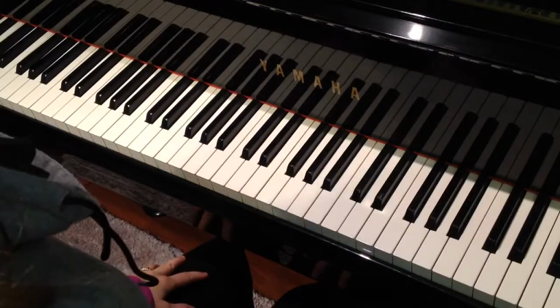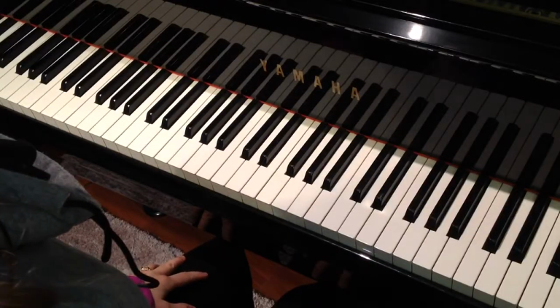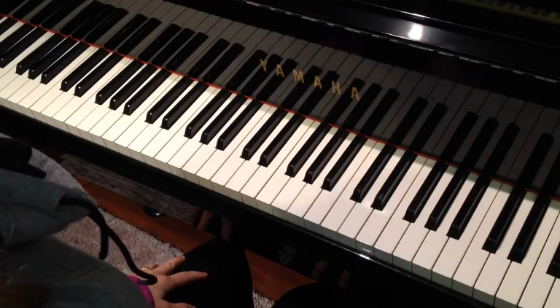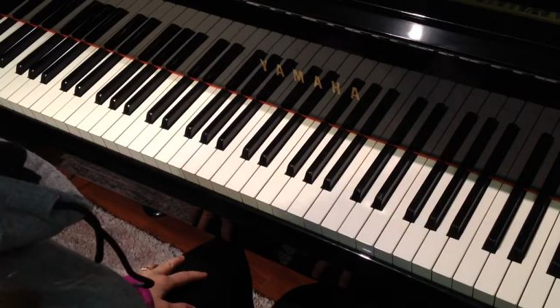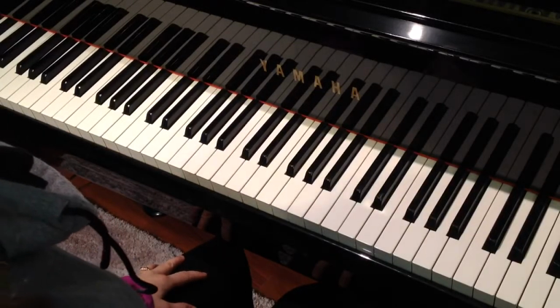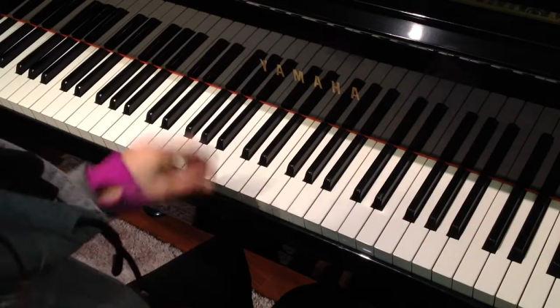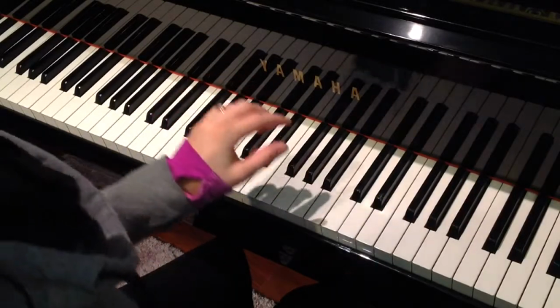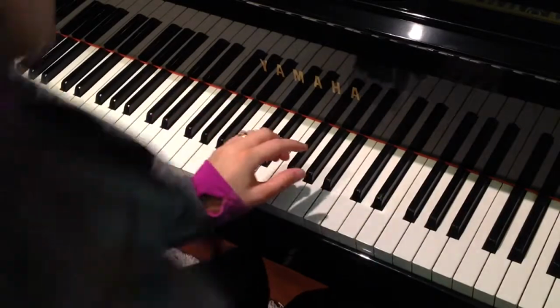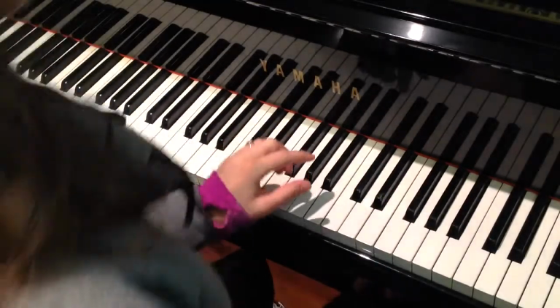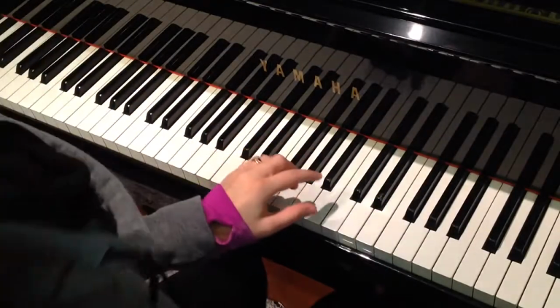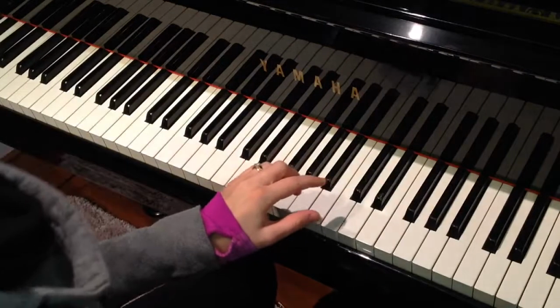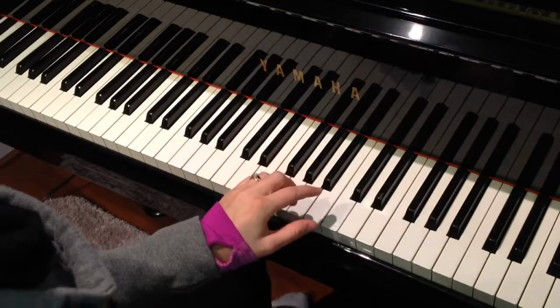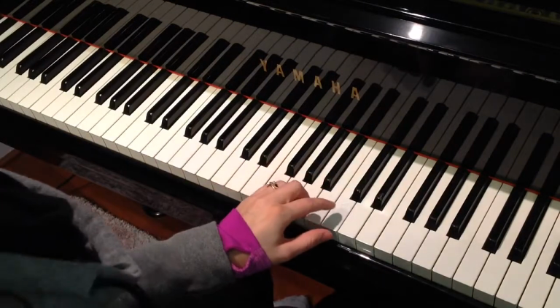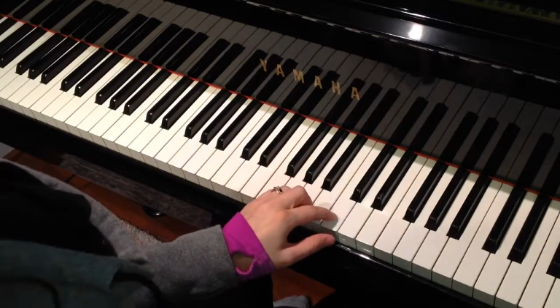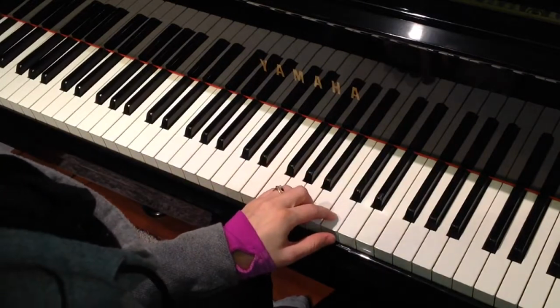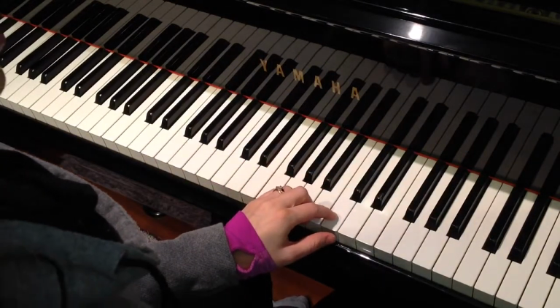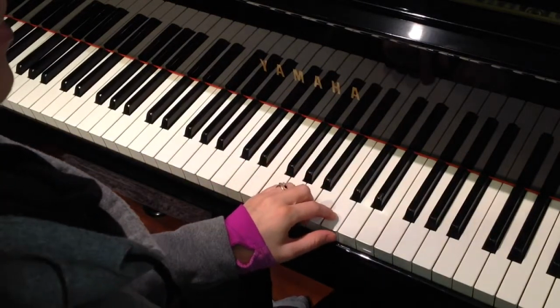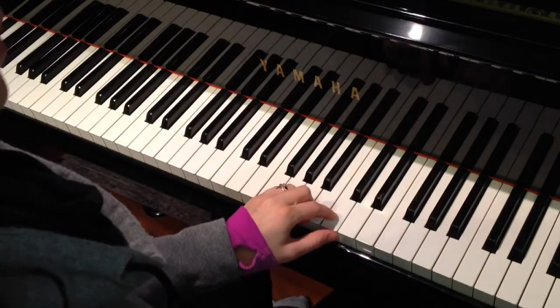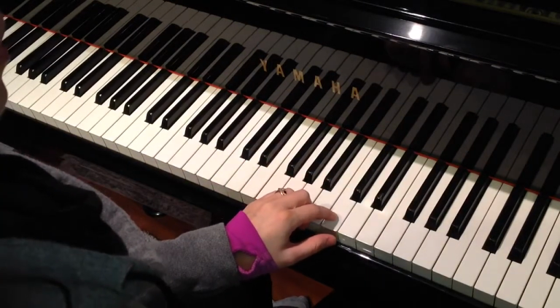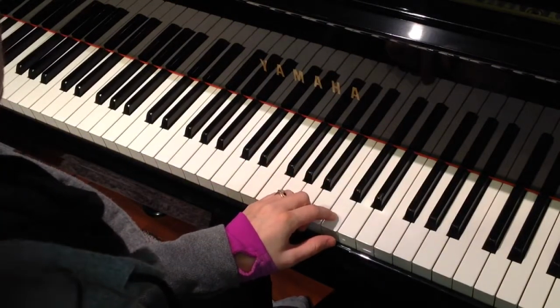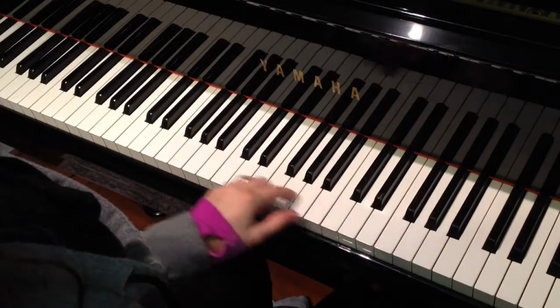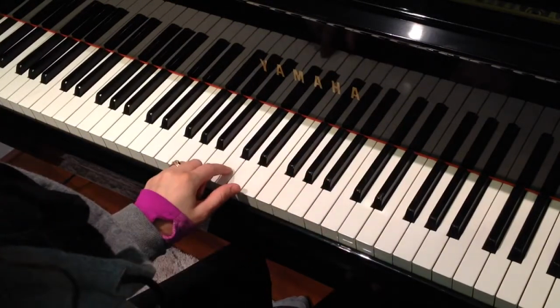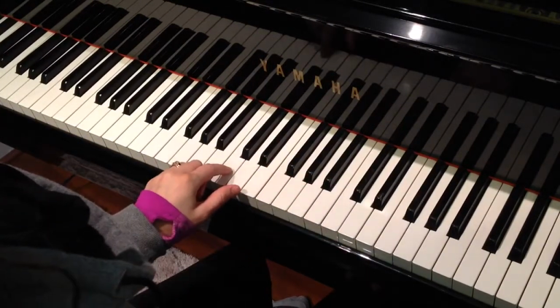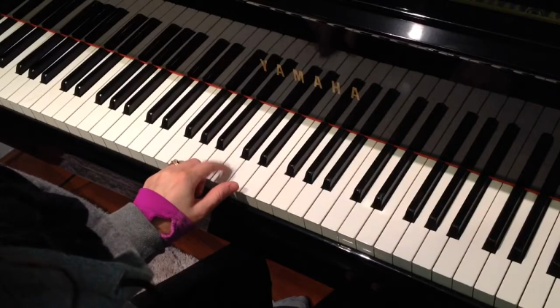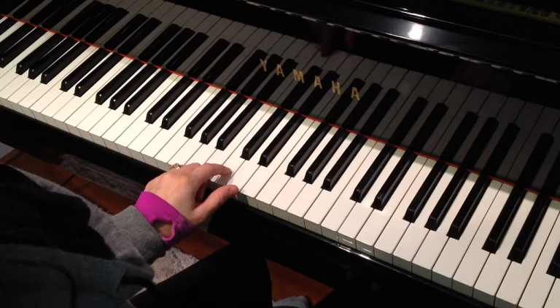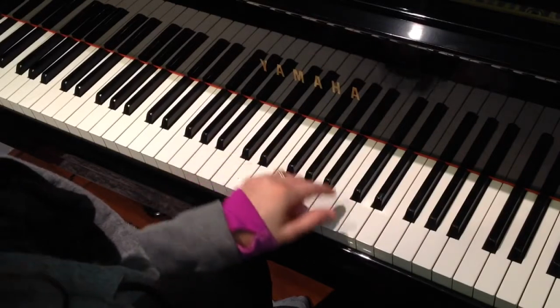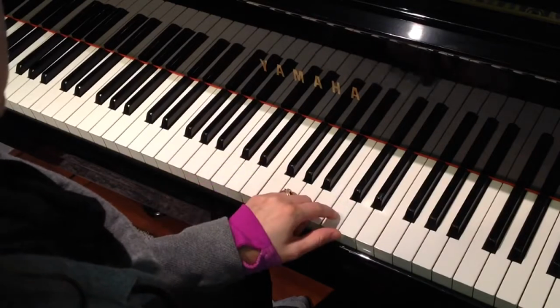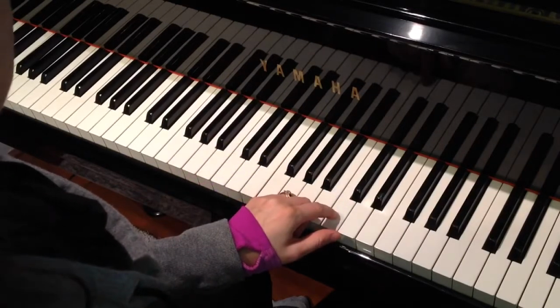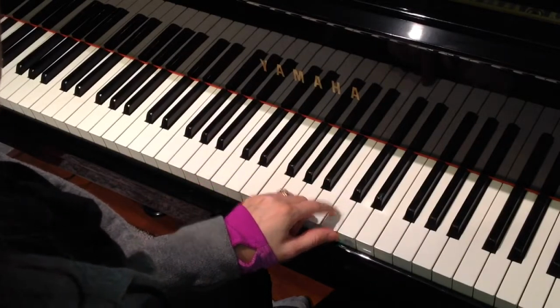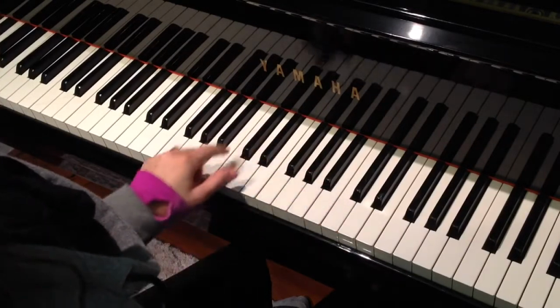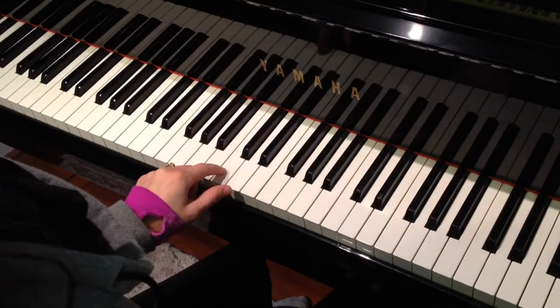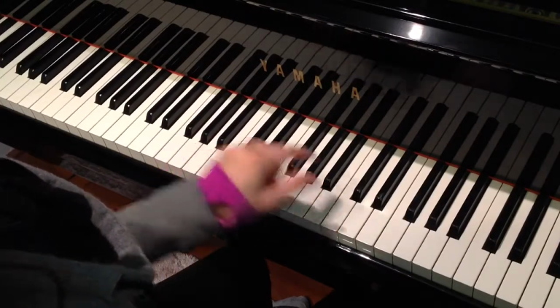Pattern games in C major. The left hand decided to take a walk from C with a second finger down to this C. This is middle C — so from treble C down to middle C.